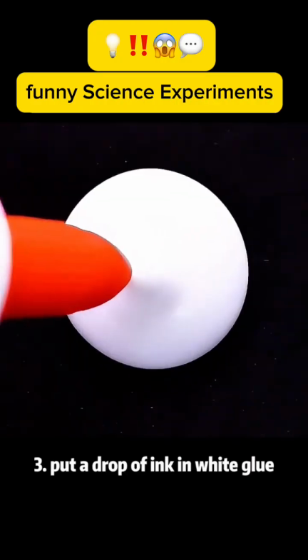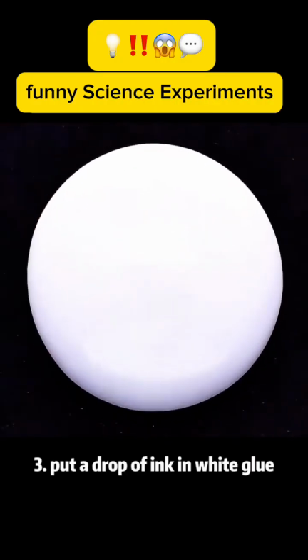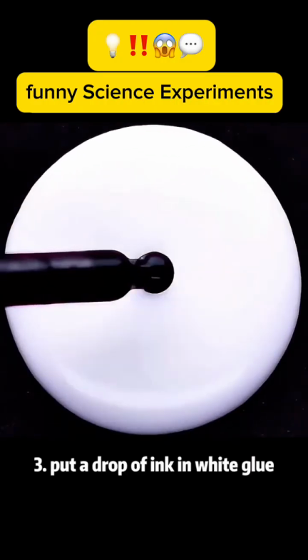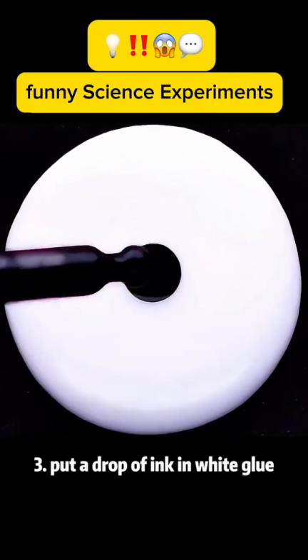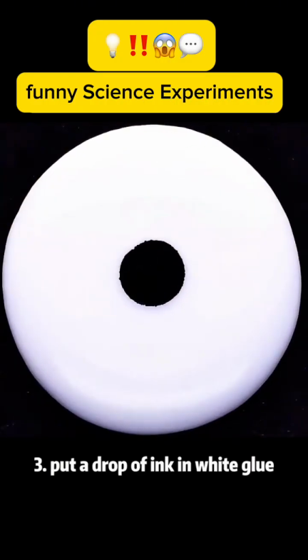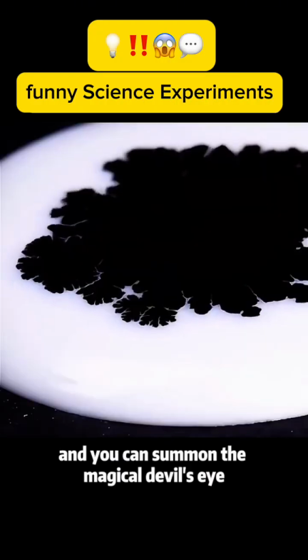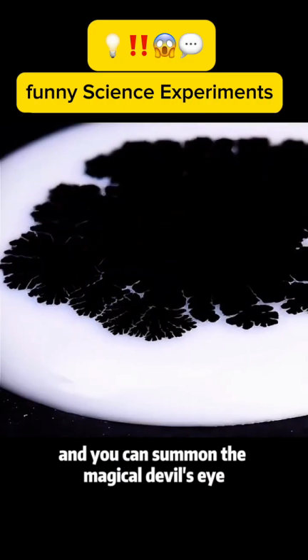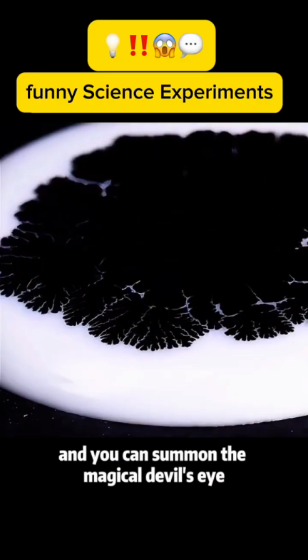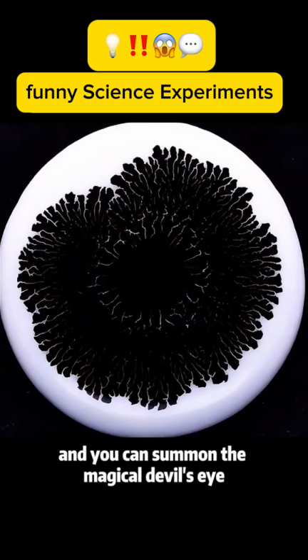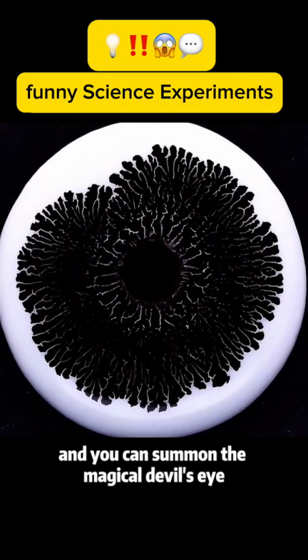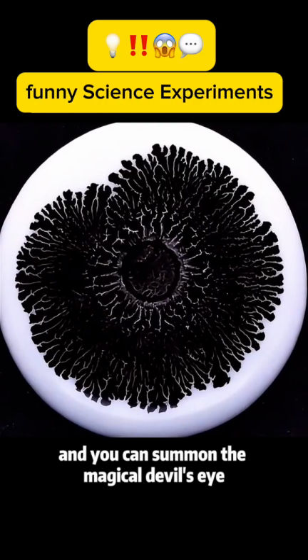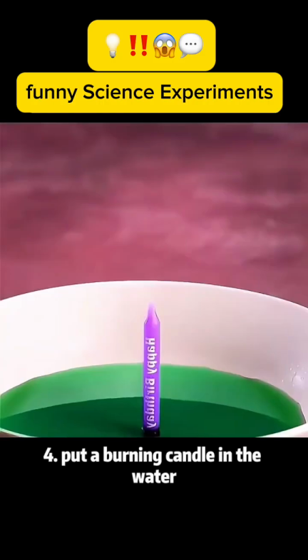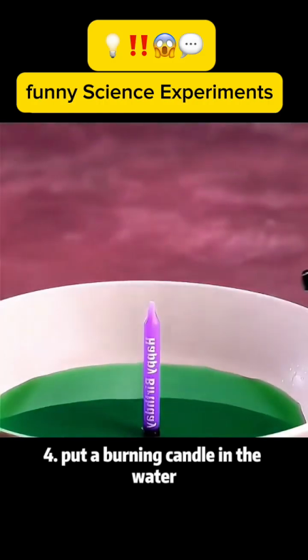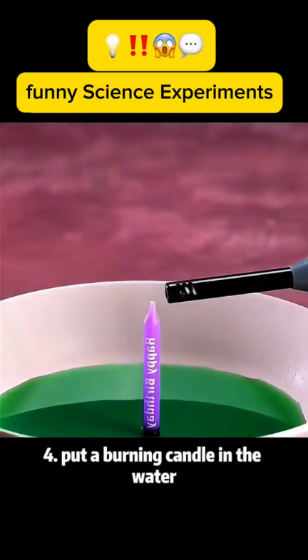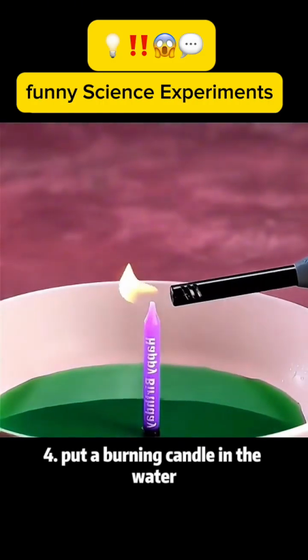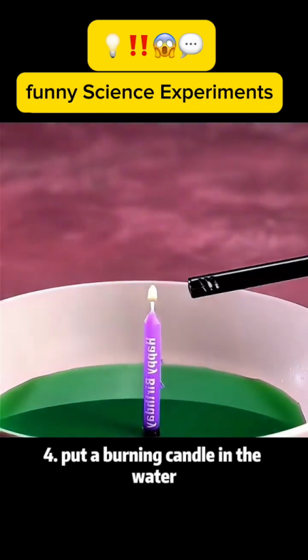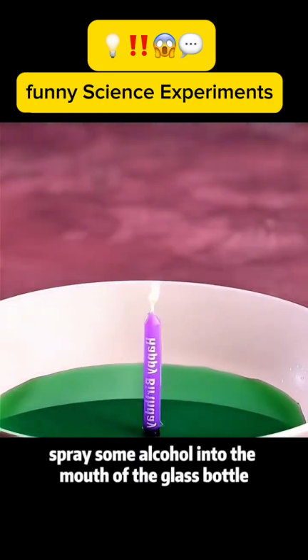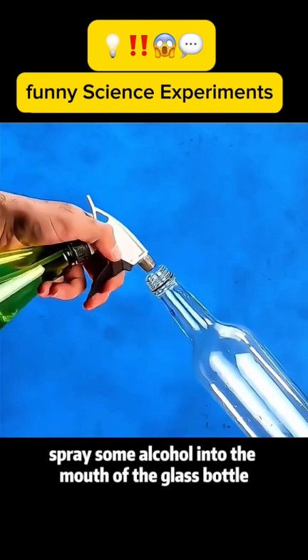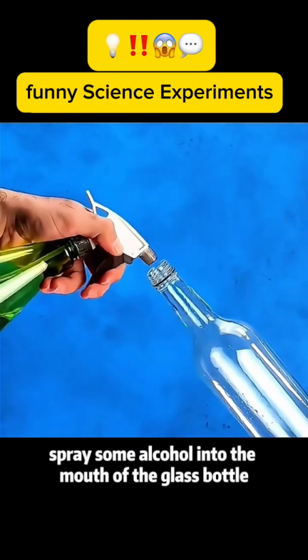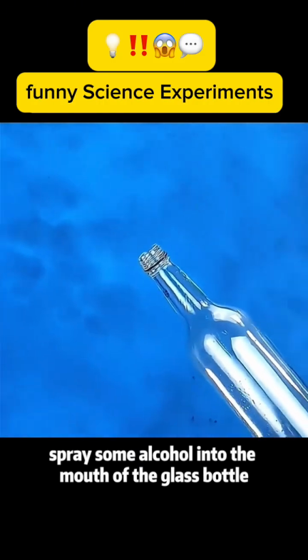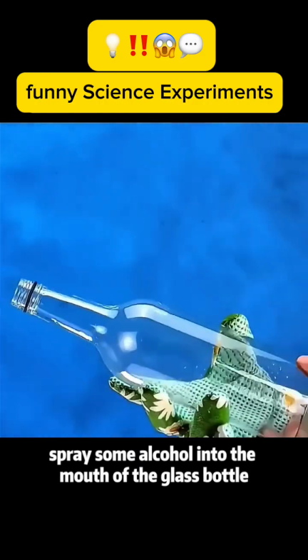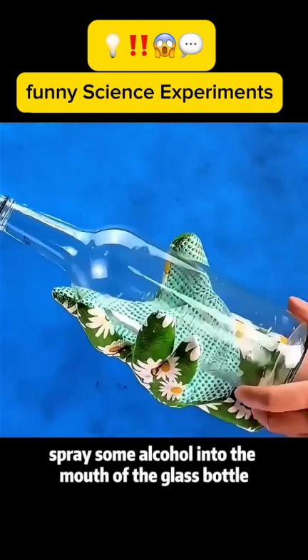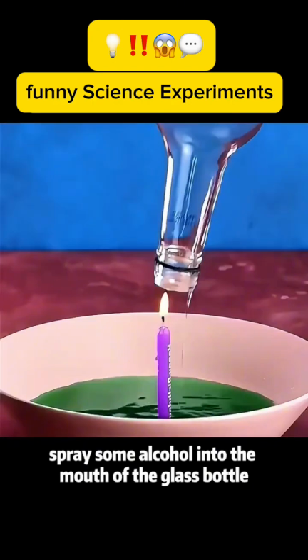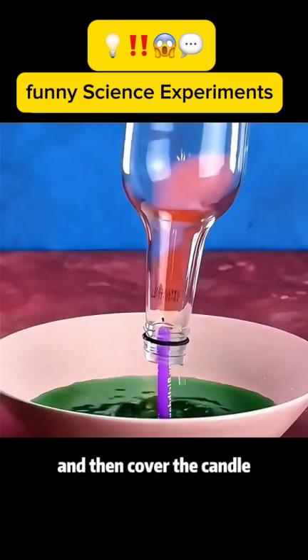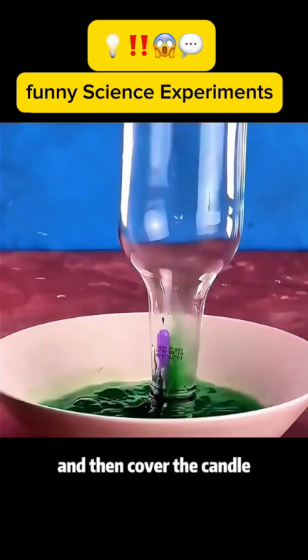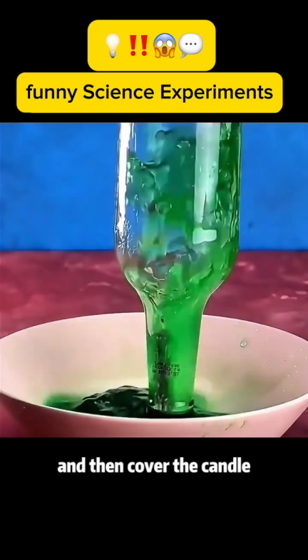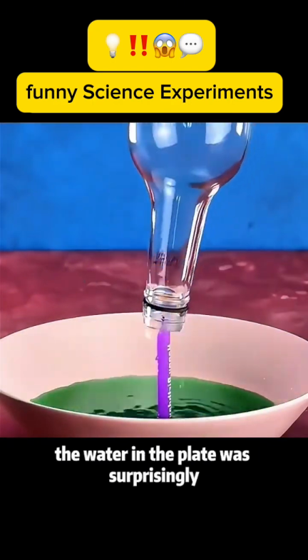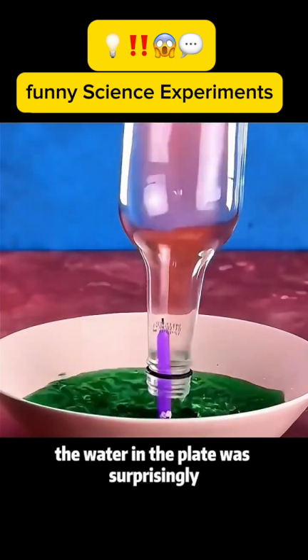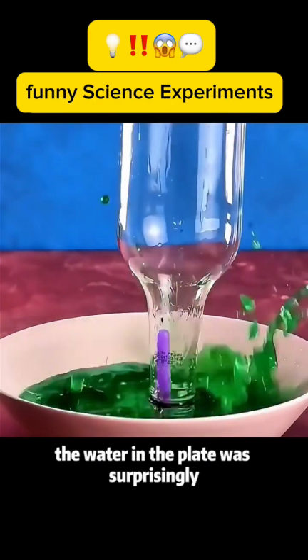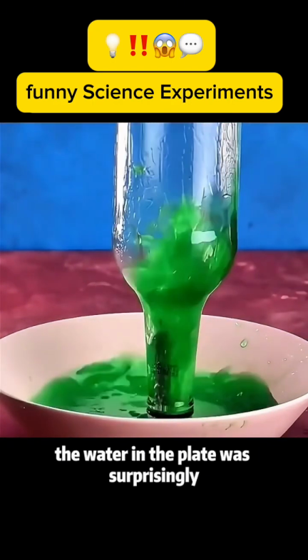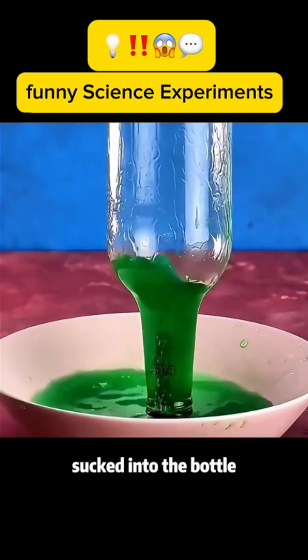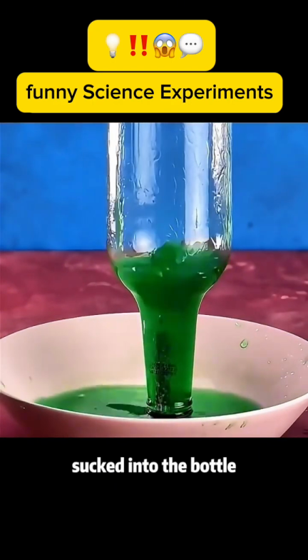Experiment 3: Put a drop of ink in white glue and you can summon the magical devil's eye. Experiment 4: Put a burning candle in the water, spray some alcohol into the mouth of a glass bottle, and then cover the candle. The water in the plate was surprisingly sucked into the bottle.